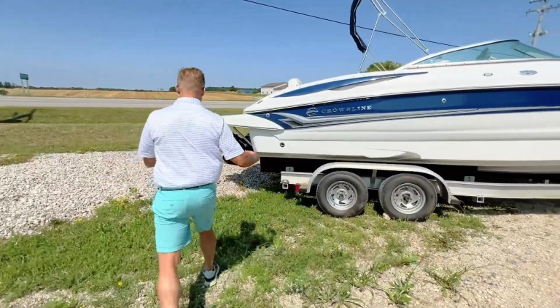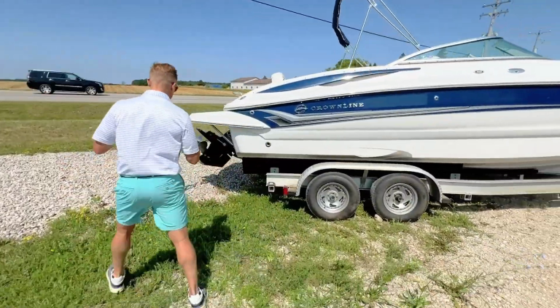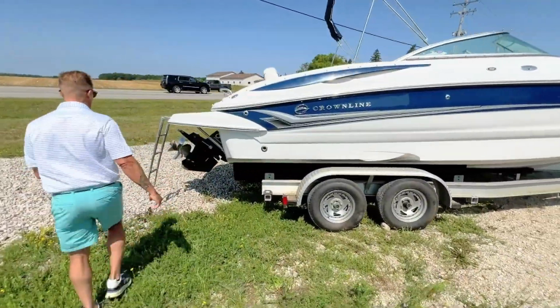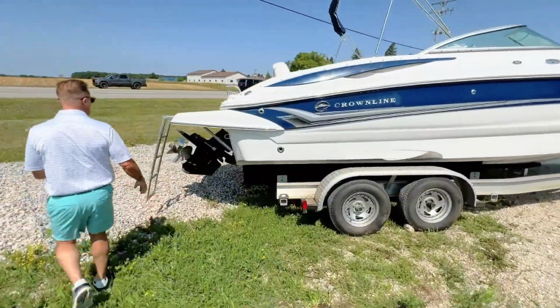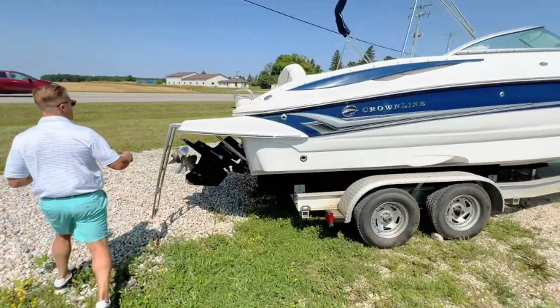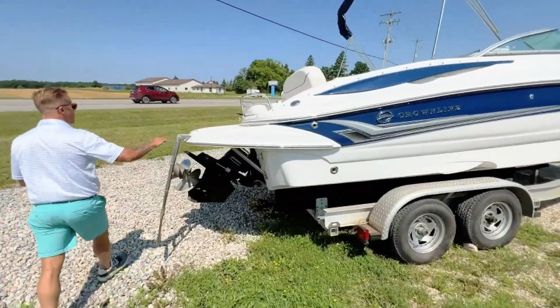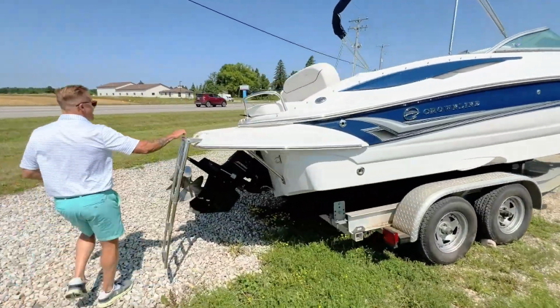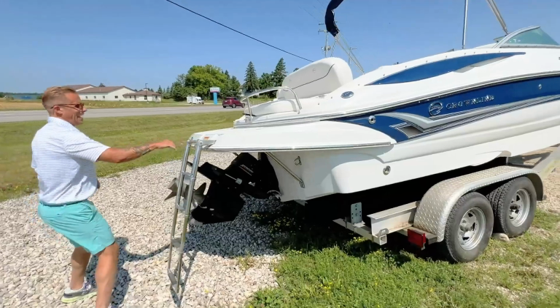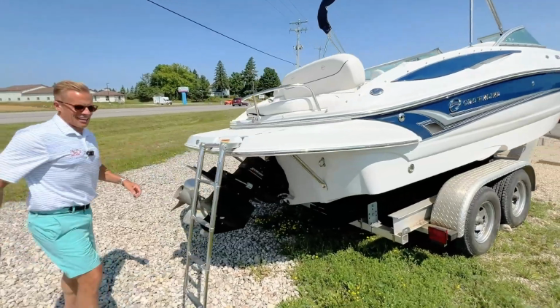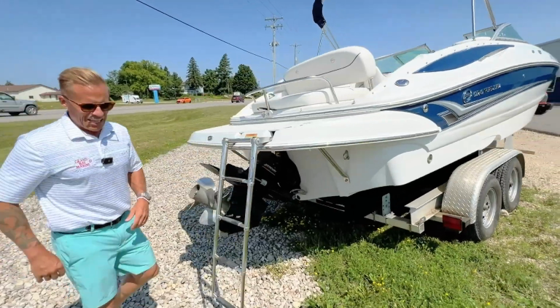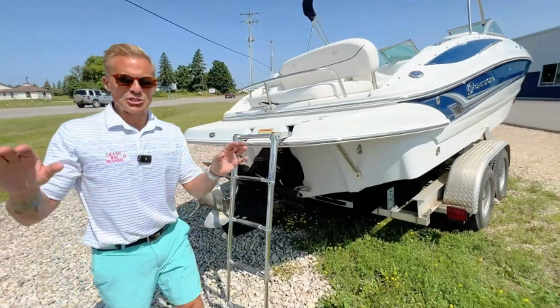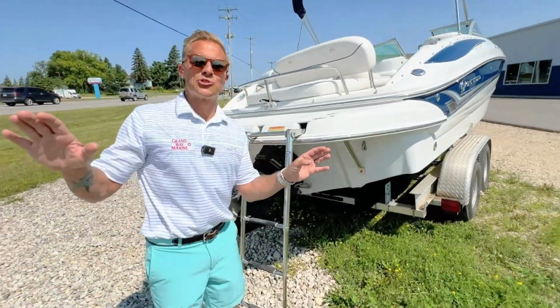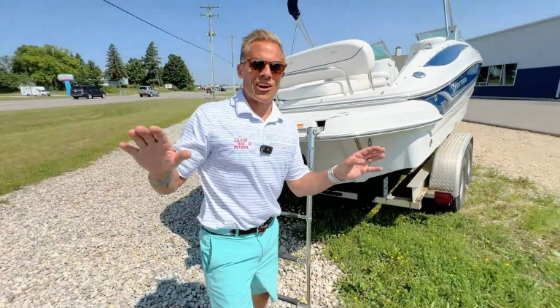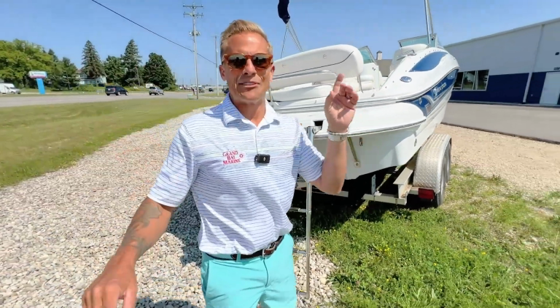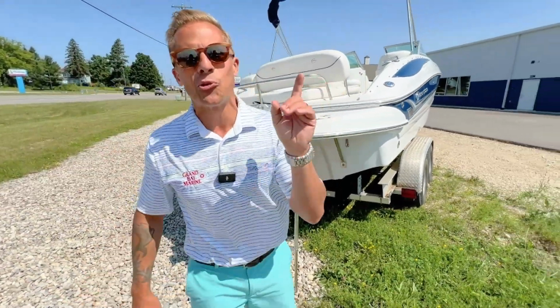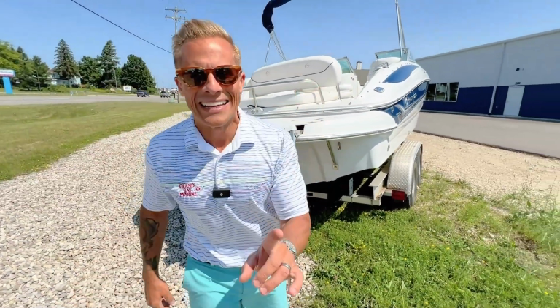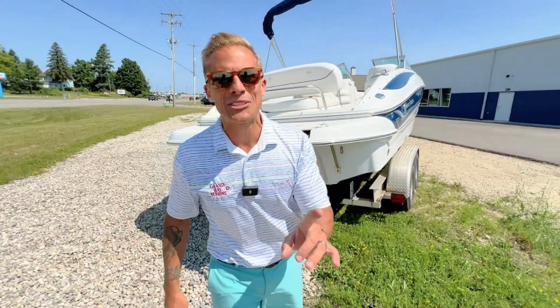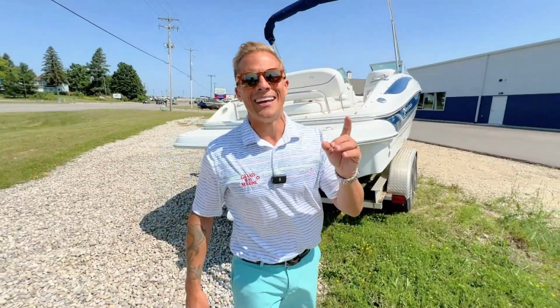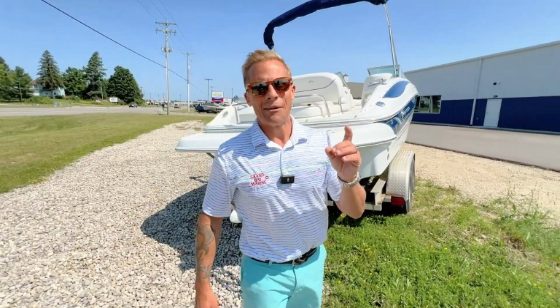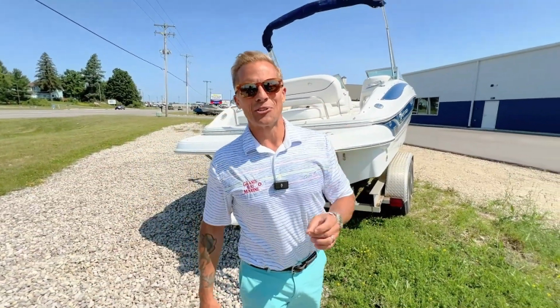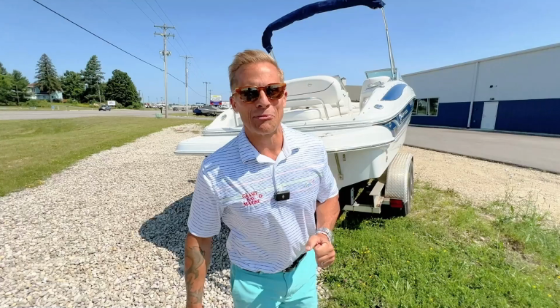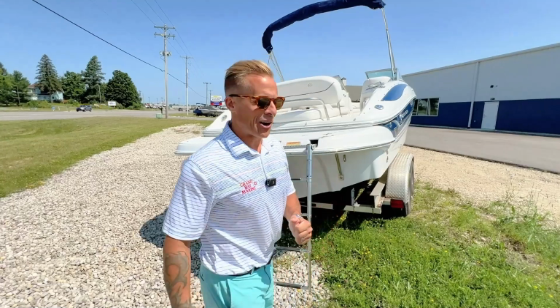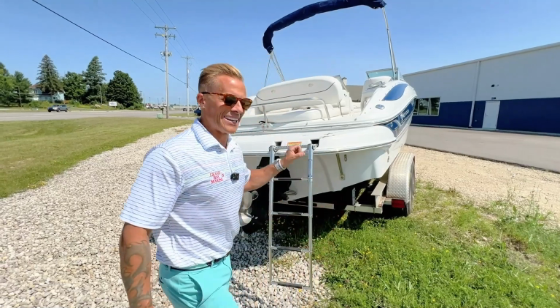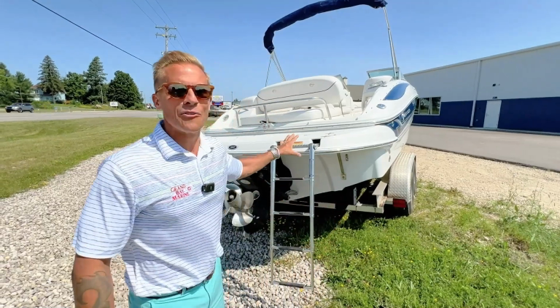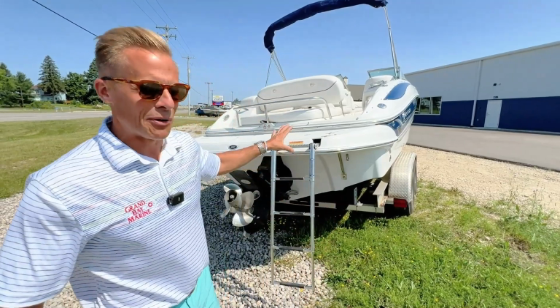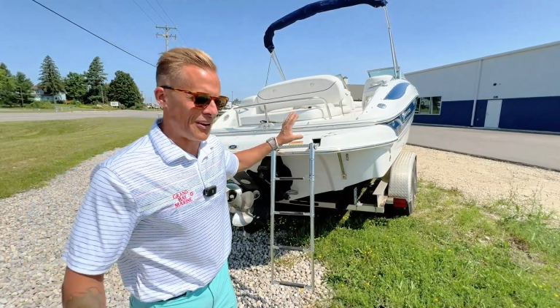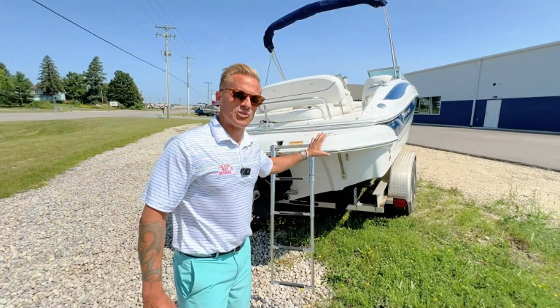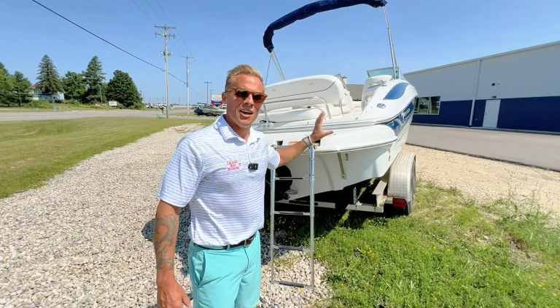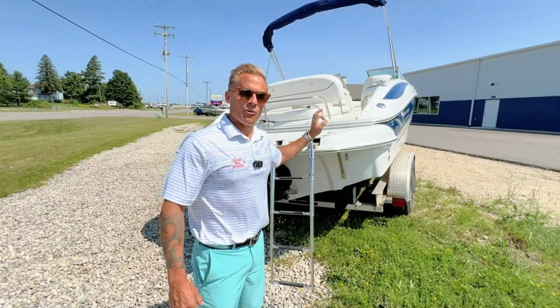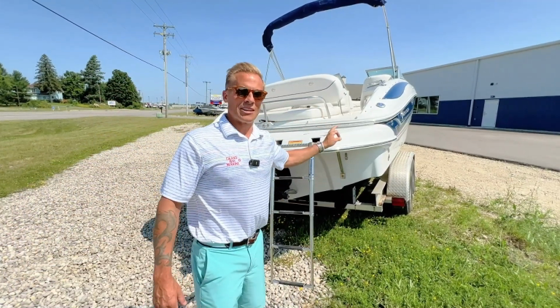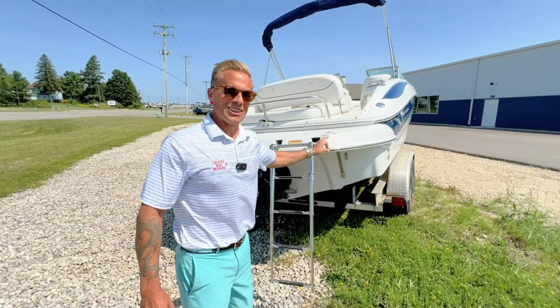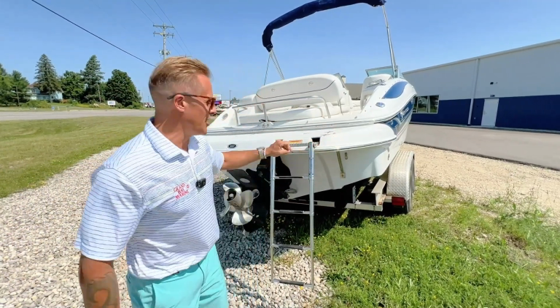In full disclosure, I have a 220, so this one I might have a little soft spot in my heart. I love this boat. My family has enjoyed one of these Crownlines for lots of years.